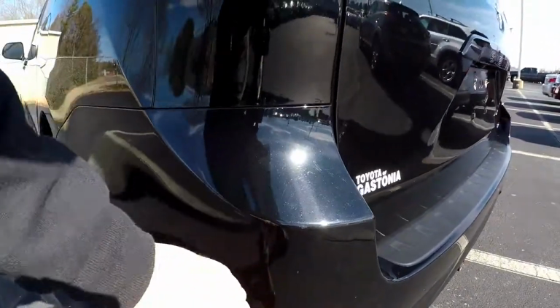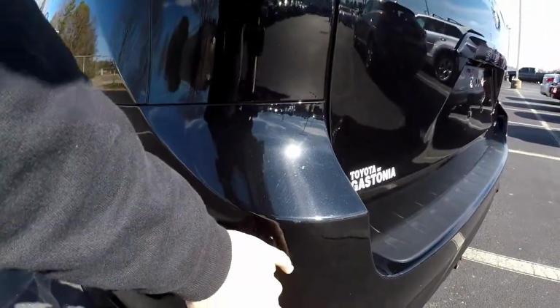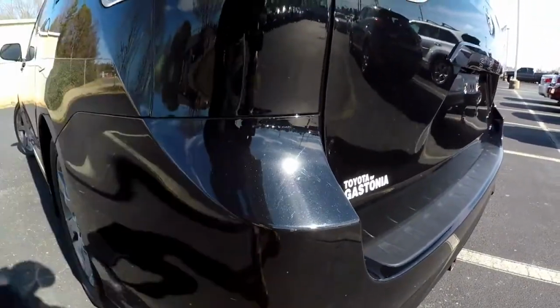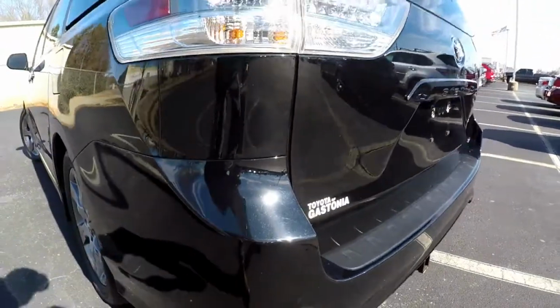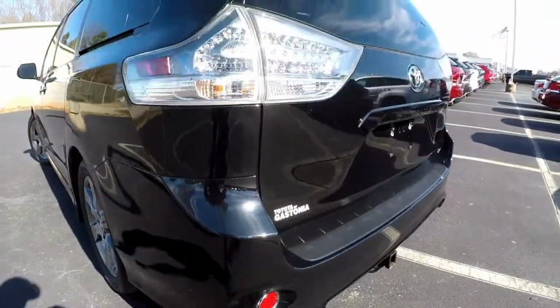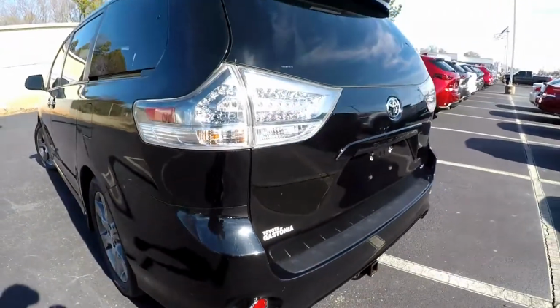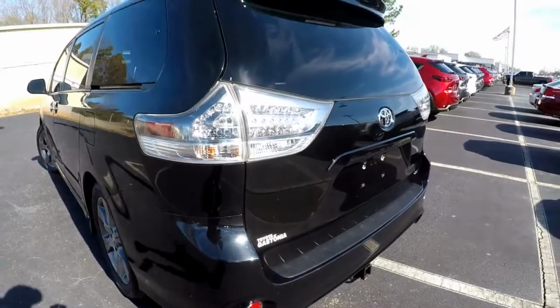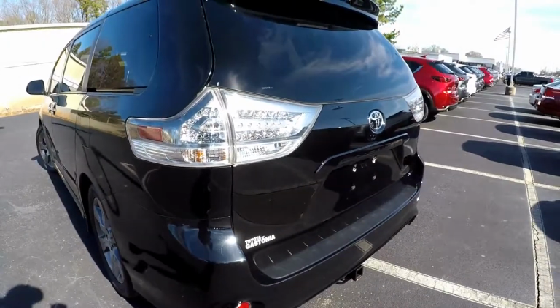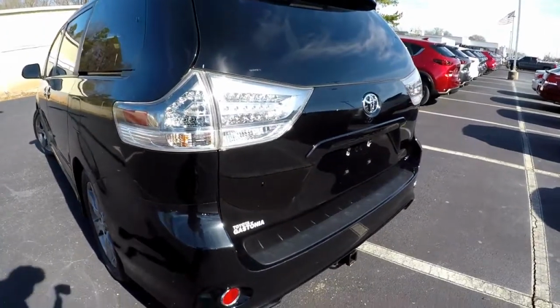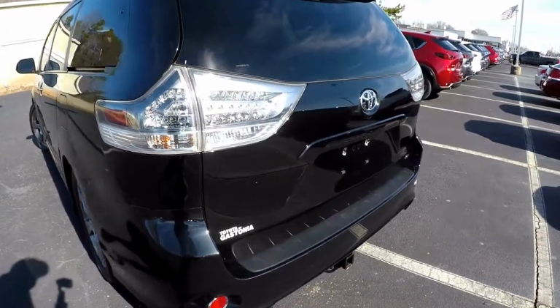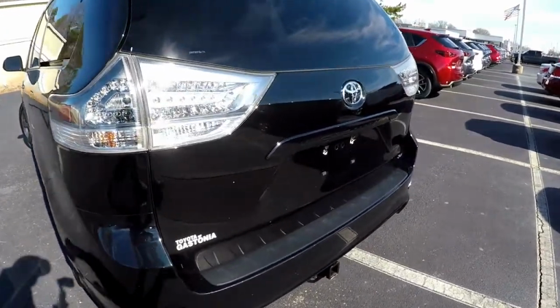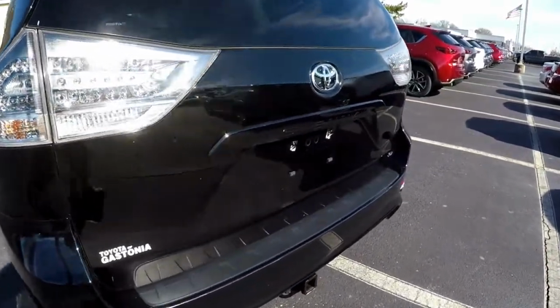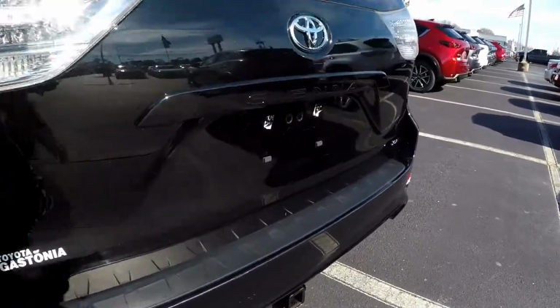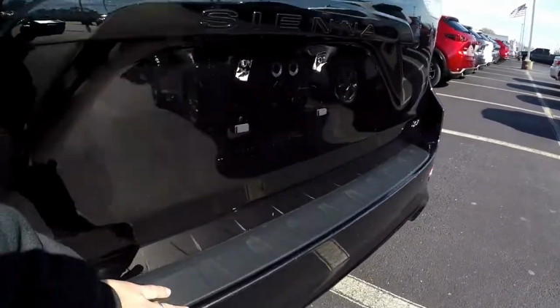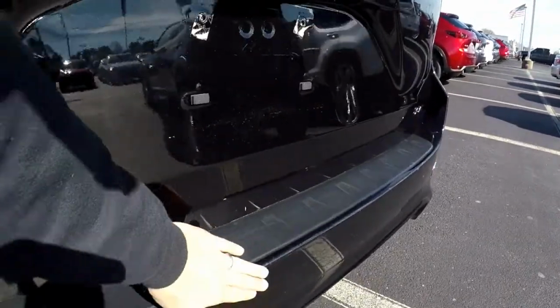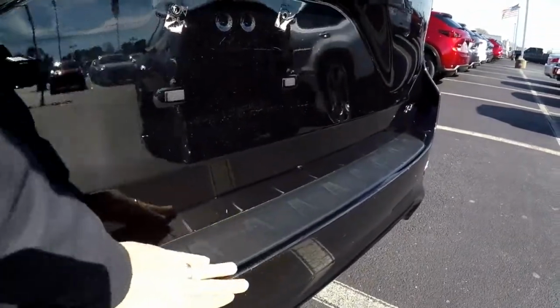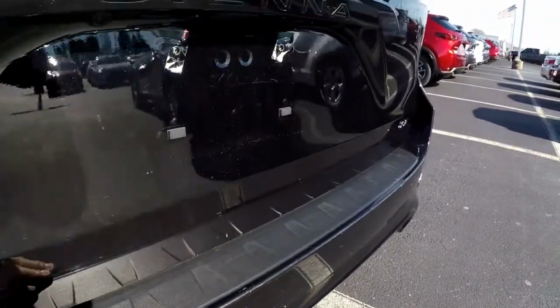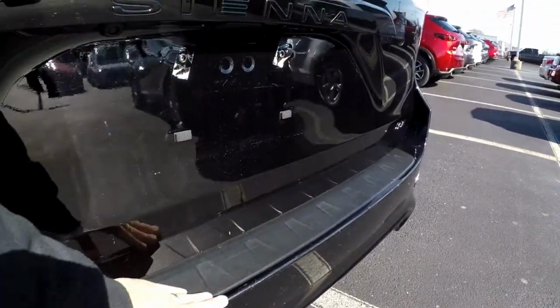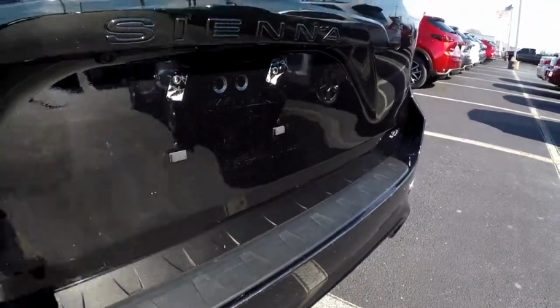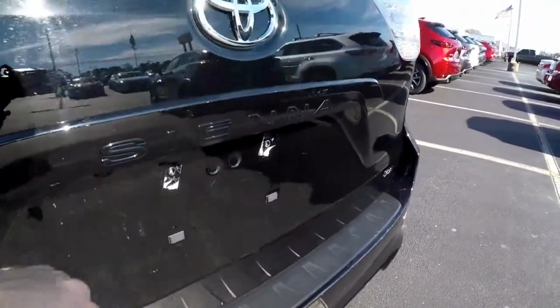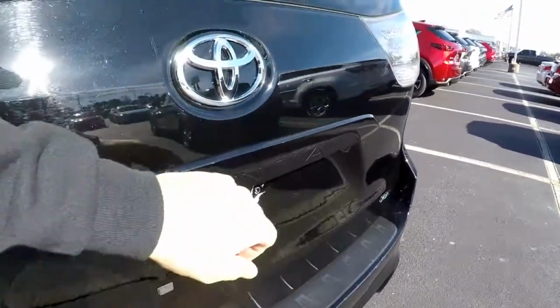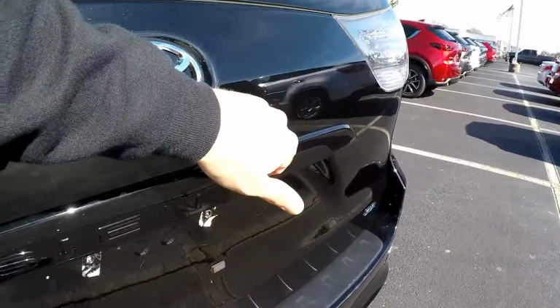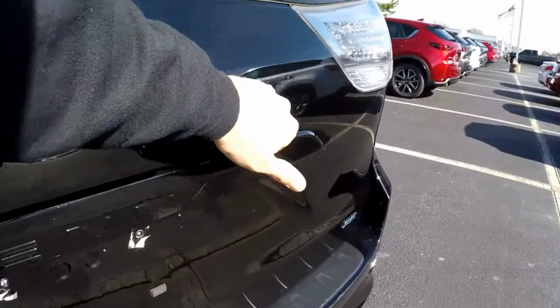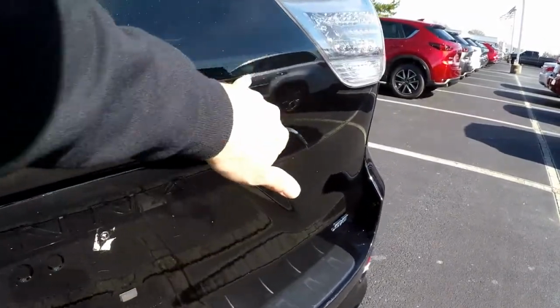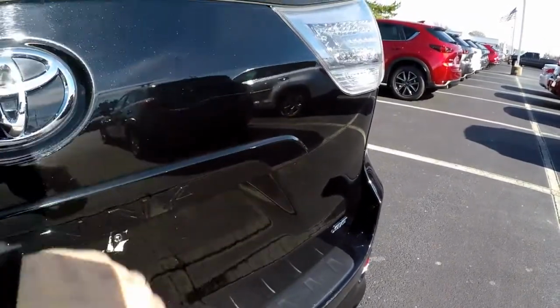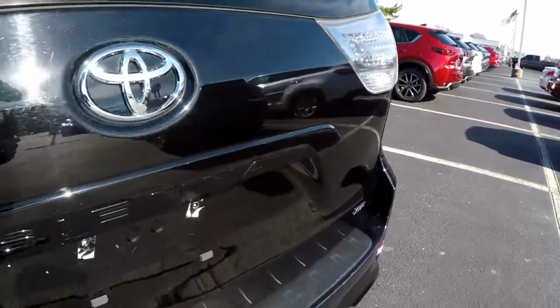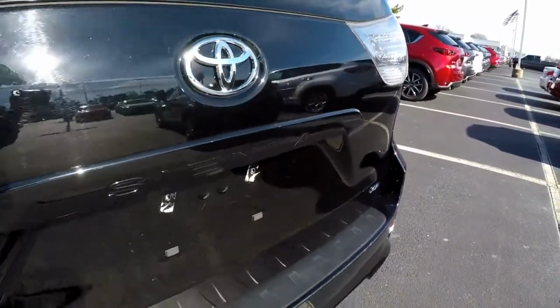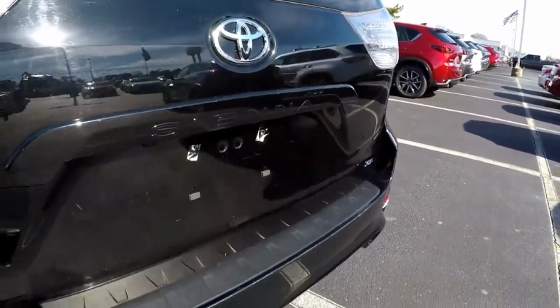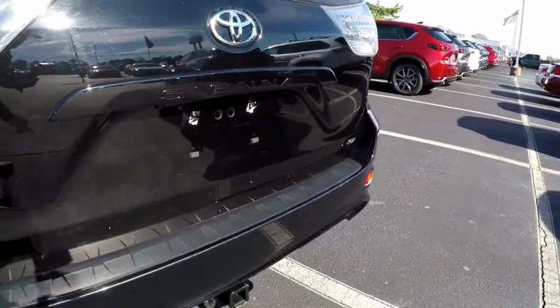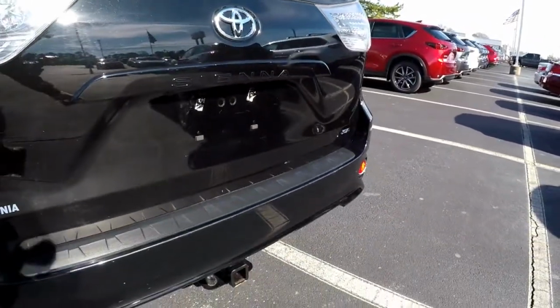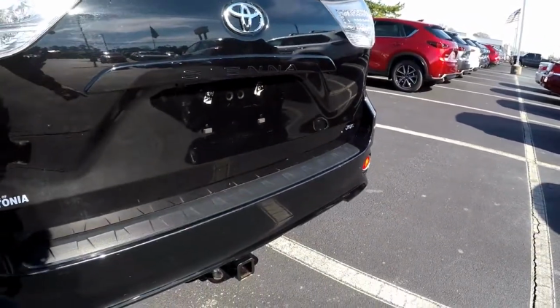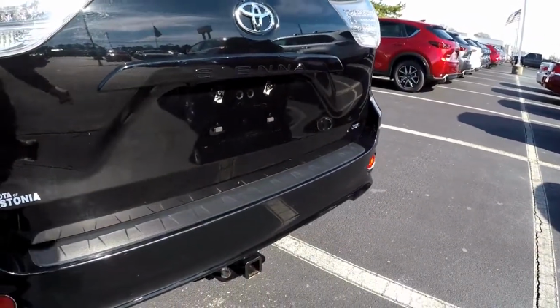A couple just little tiny spots there. And then at the back of the van we're always looking for signs of scratching at the entry points. A couple spots there. You do get trailer tow.